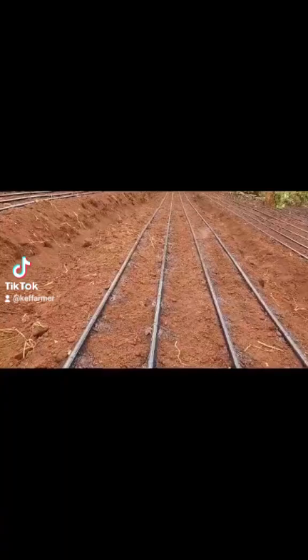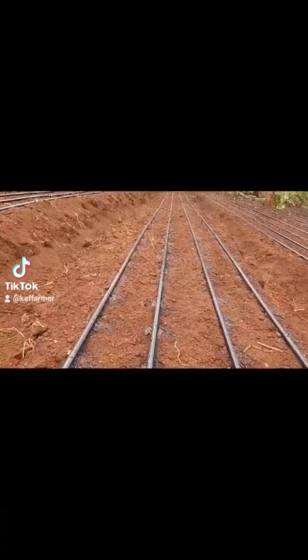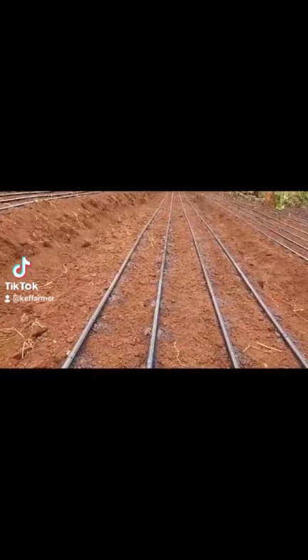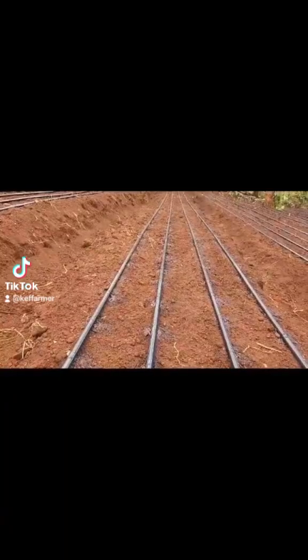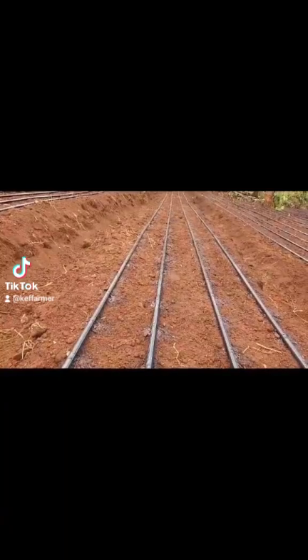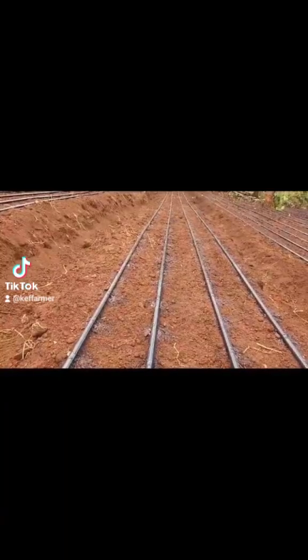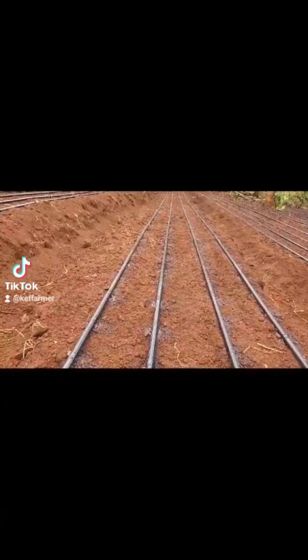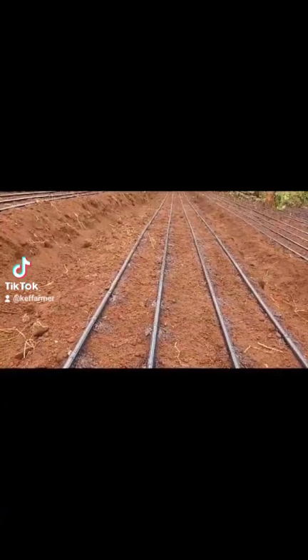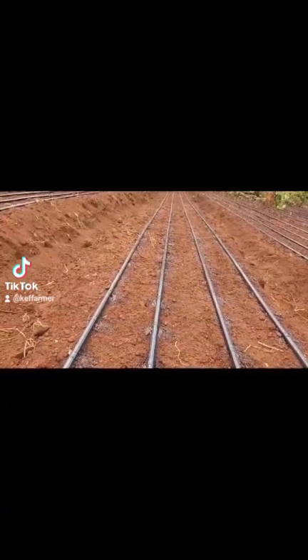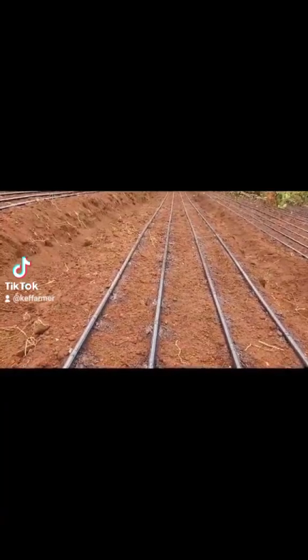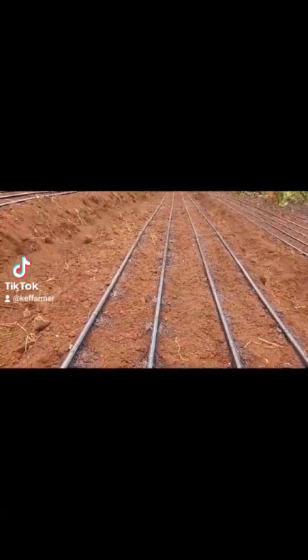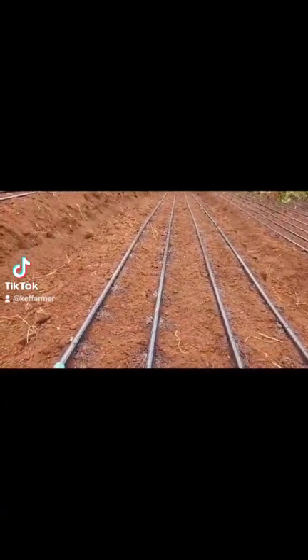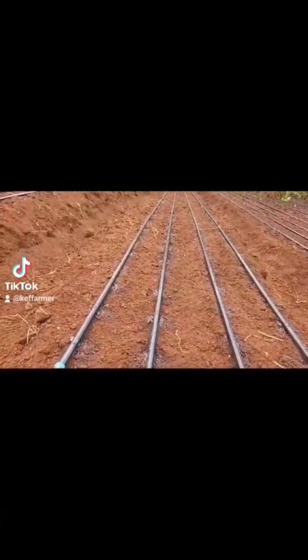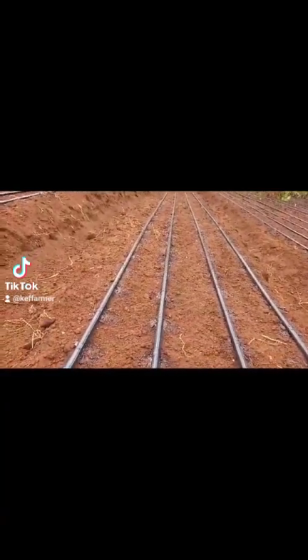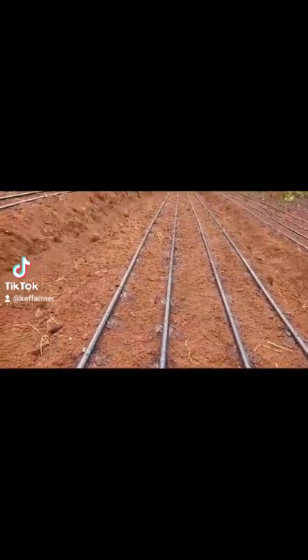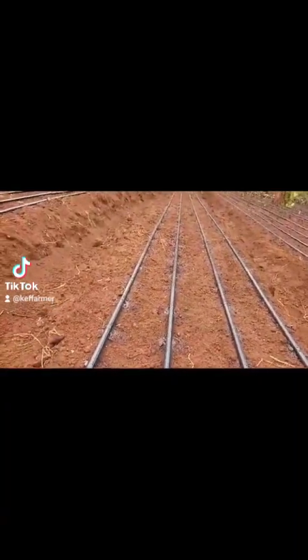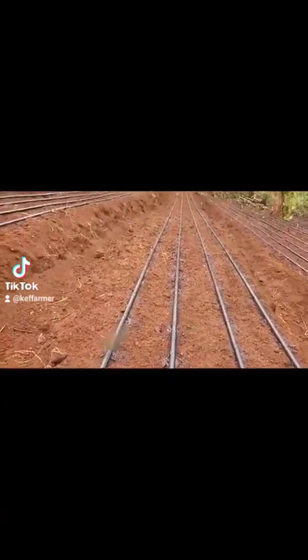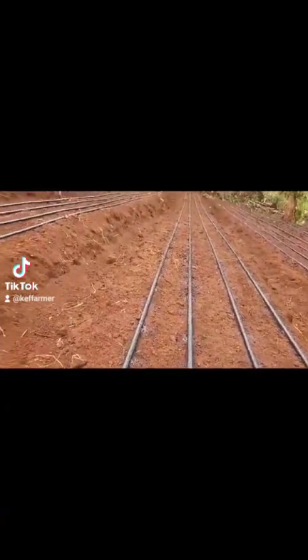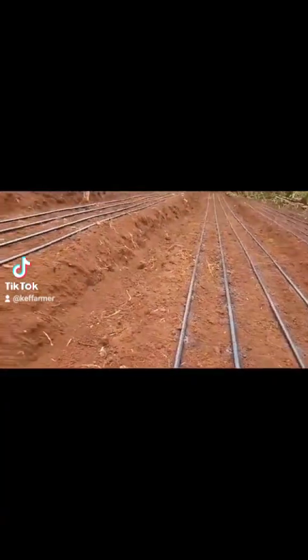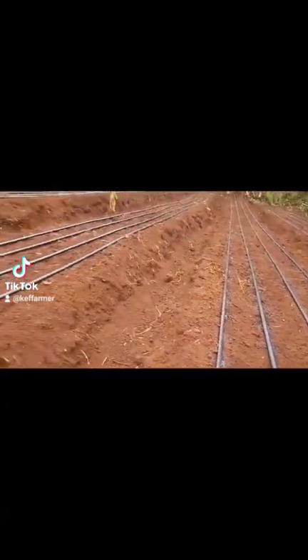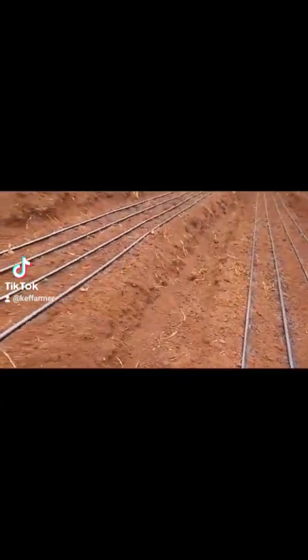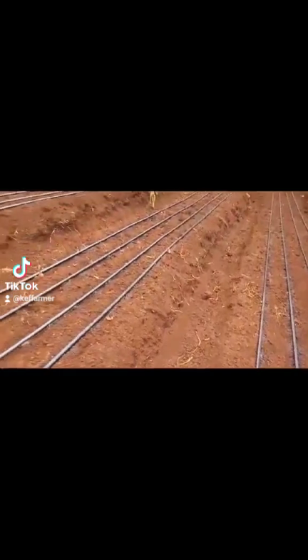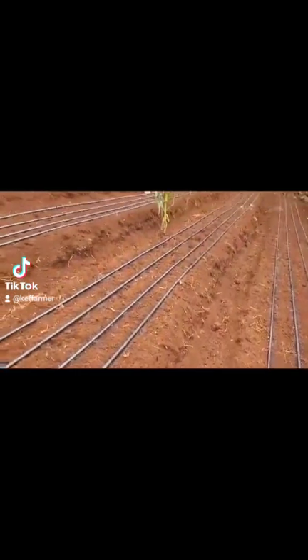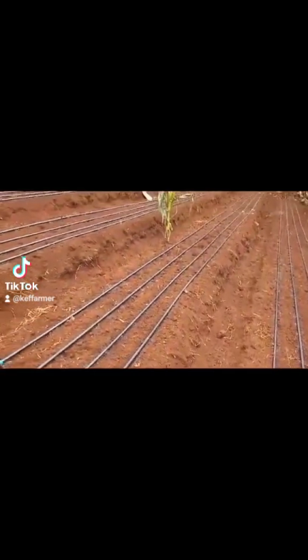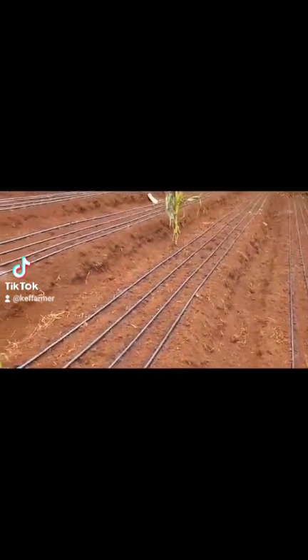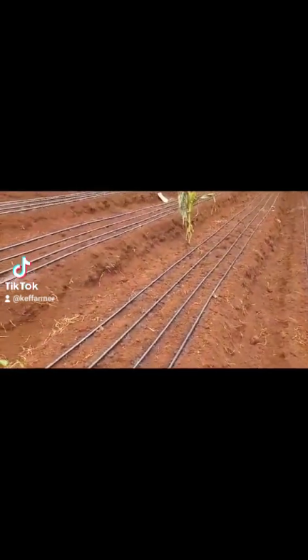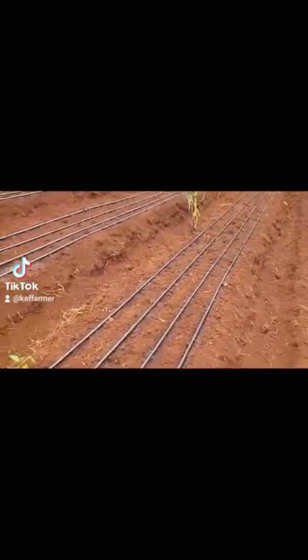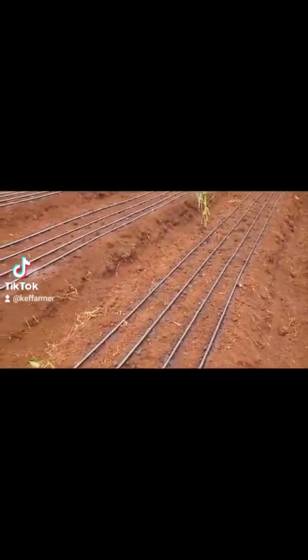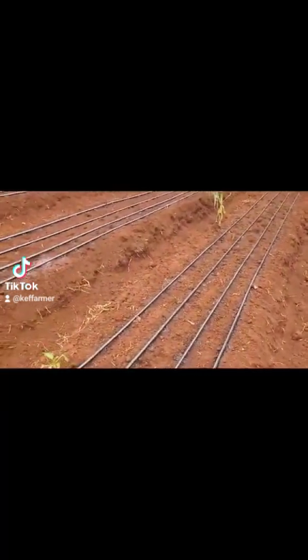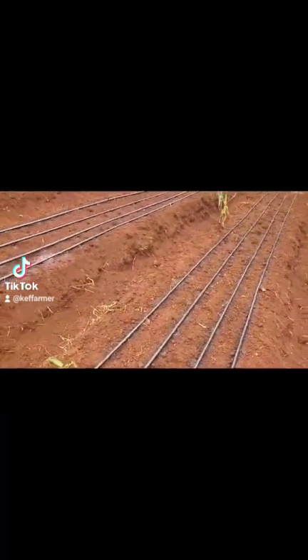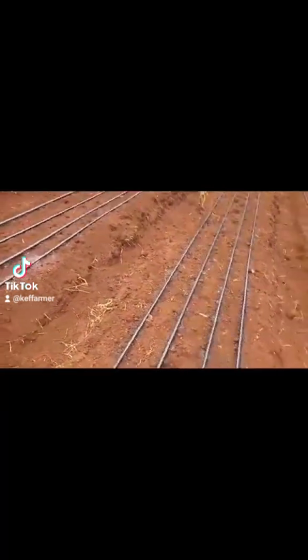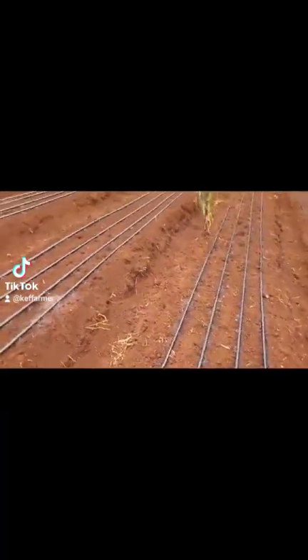Hello, good people, this is Kefama. Today I want us to learn about the importance of using a drip irrigation system.